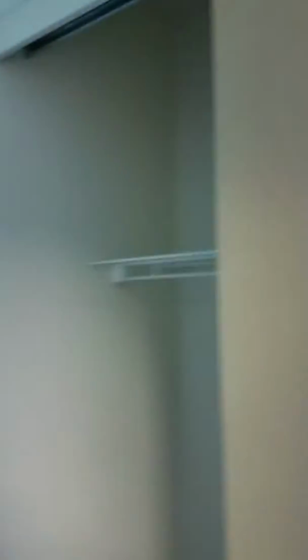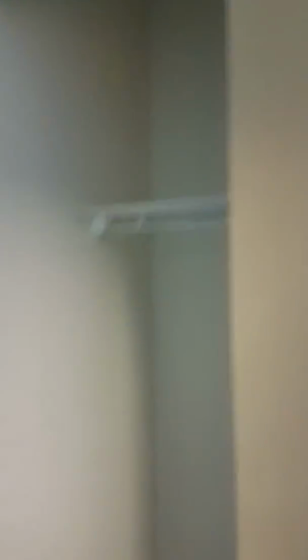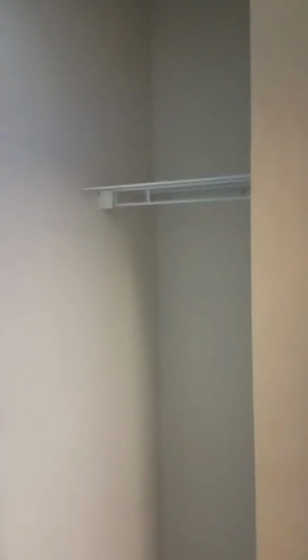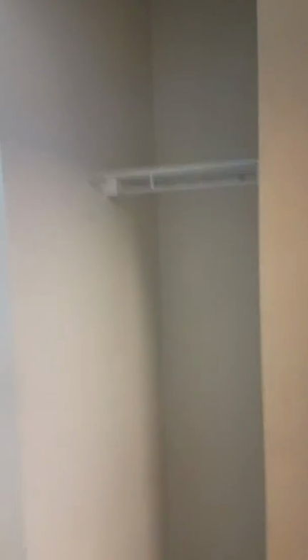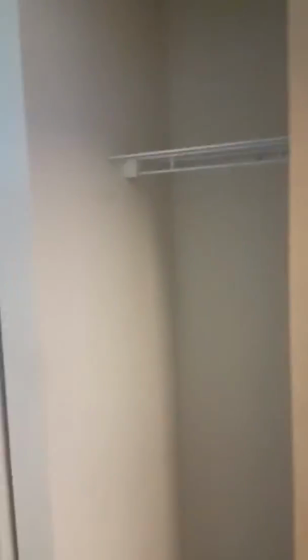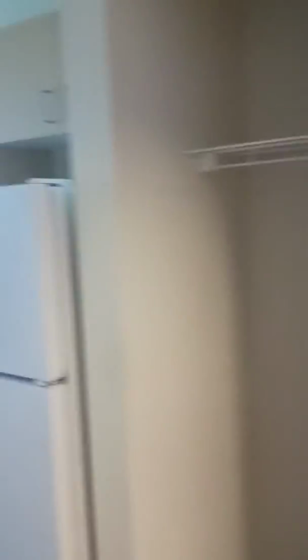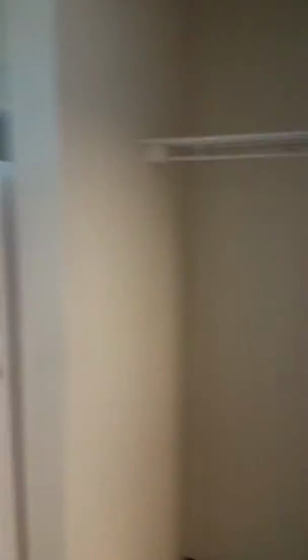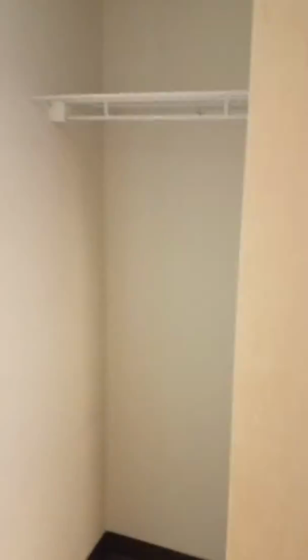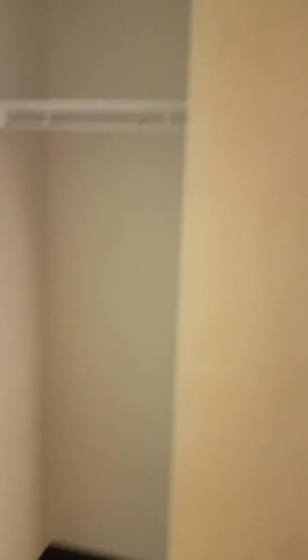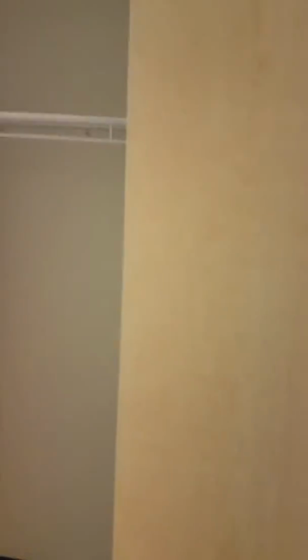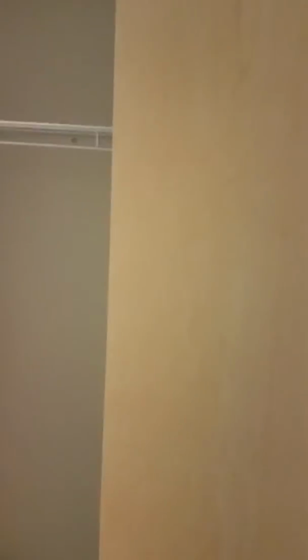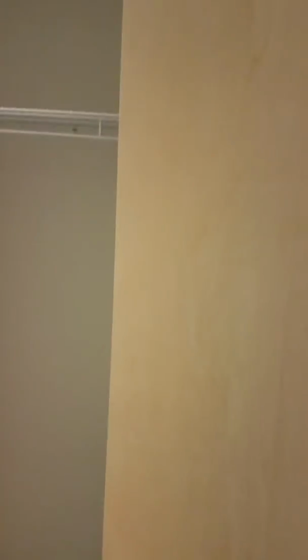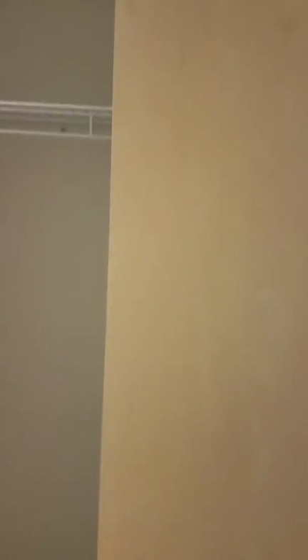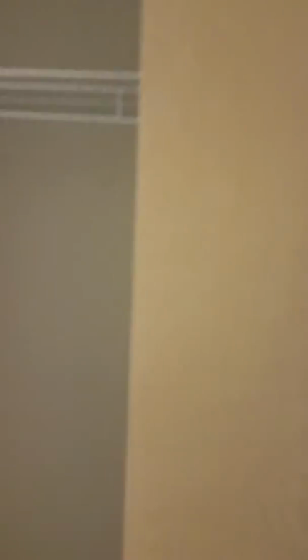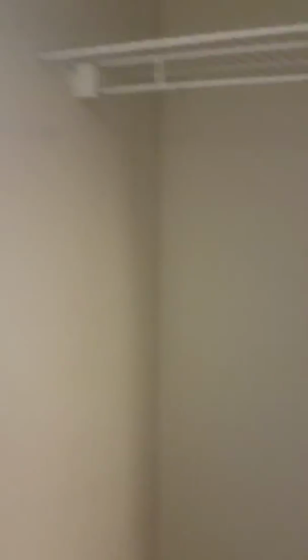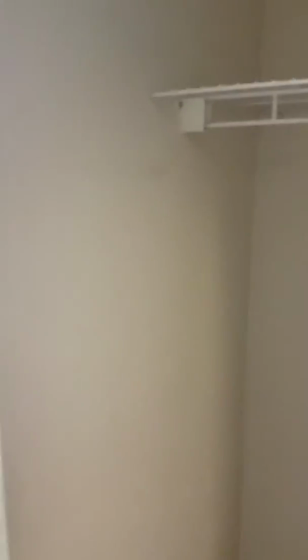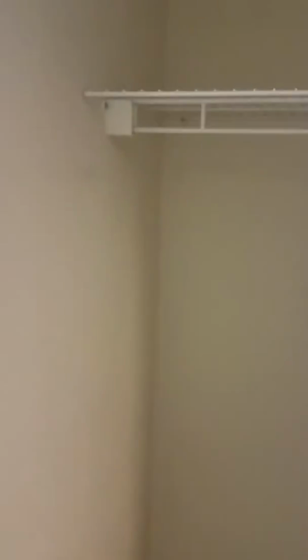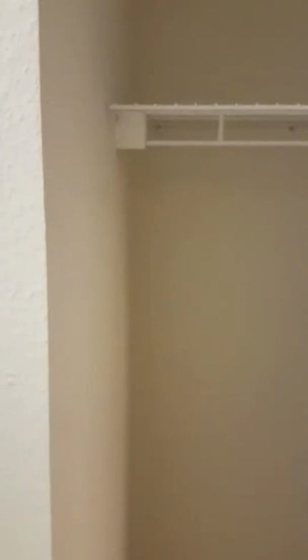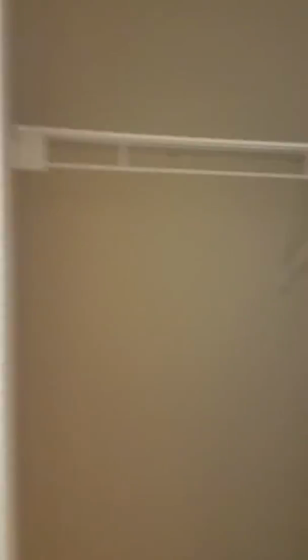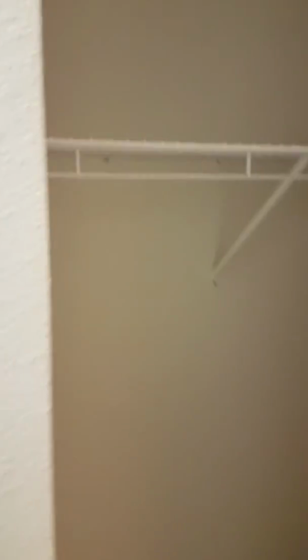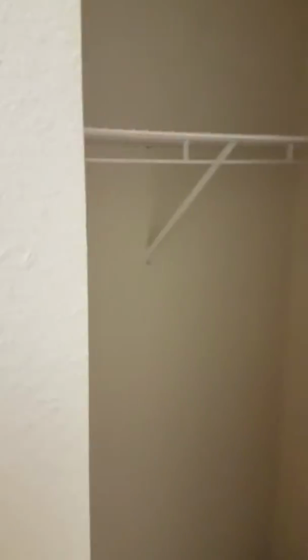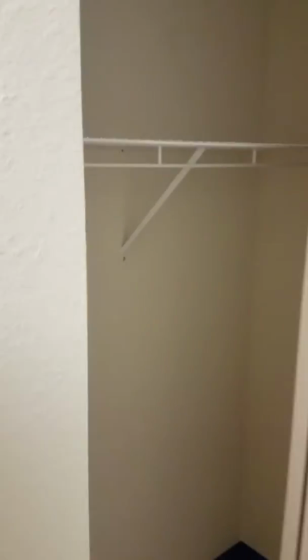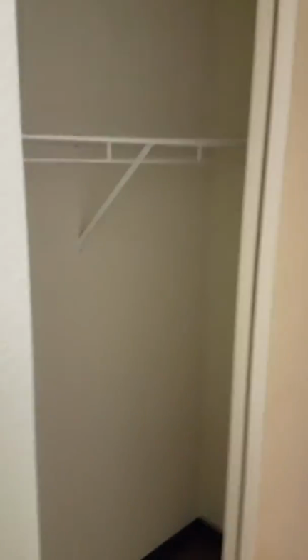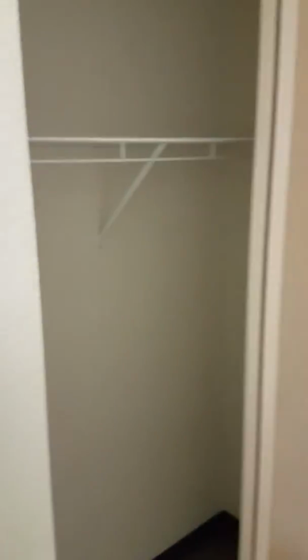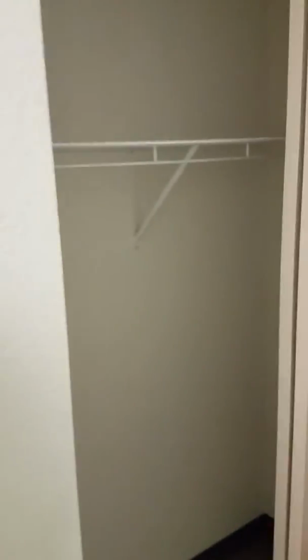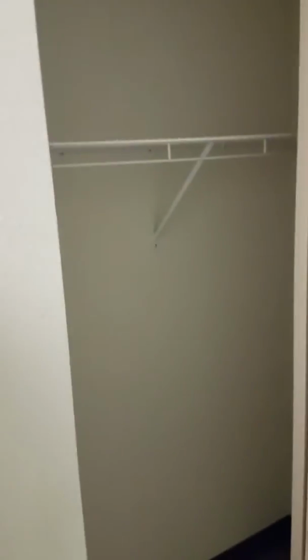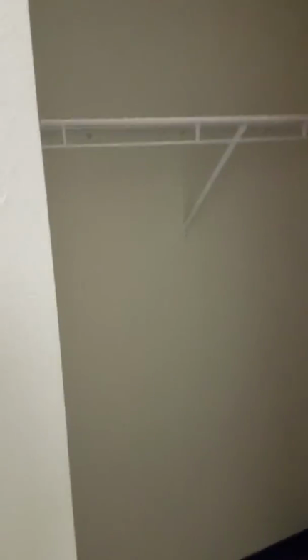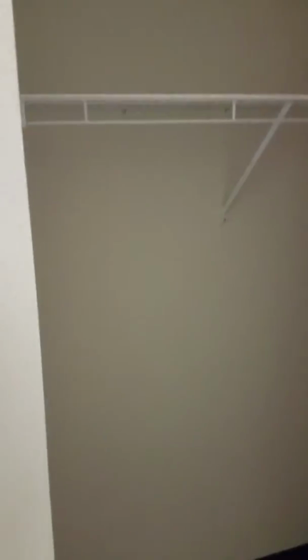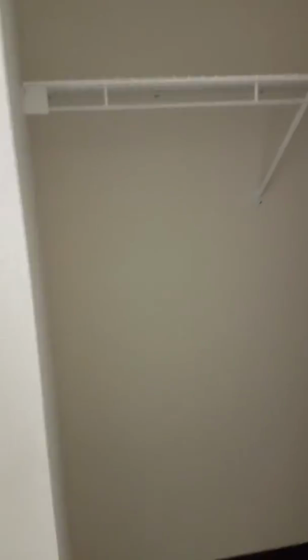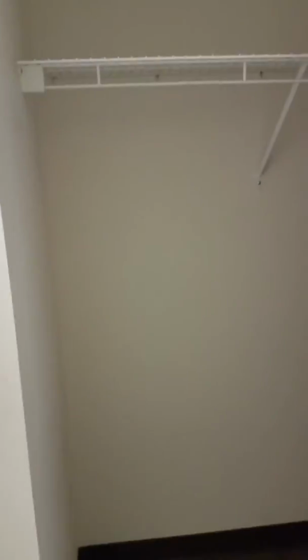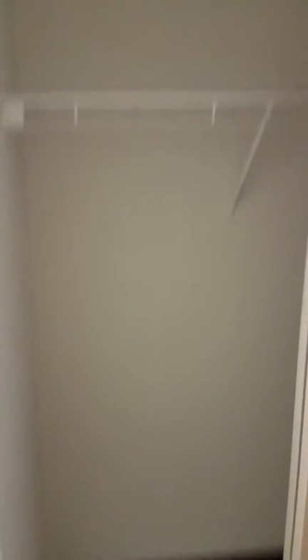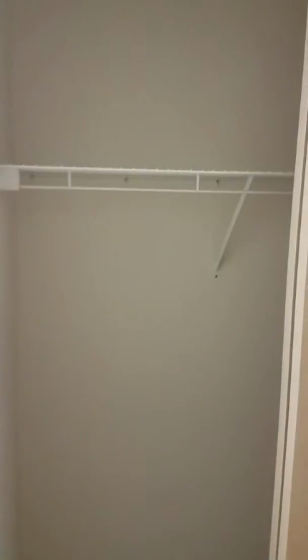Now as you walk in, you have a closet for hanging and for storage as well.